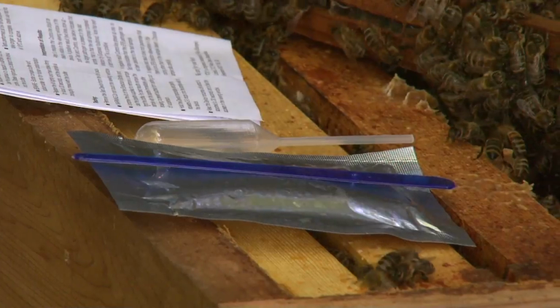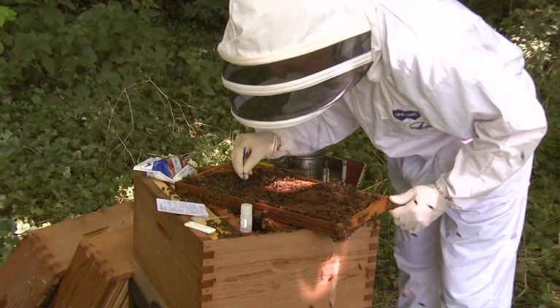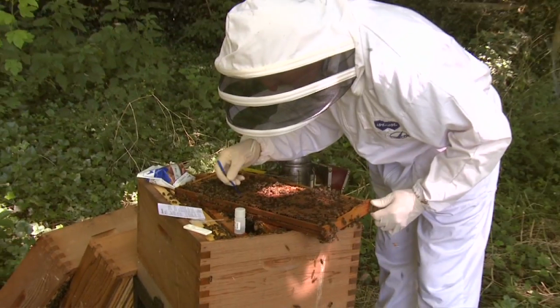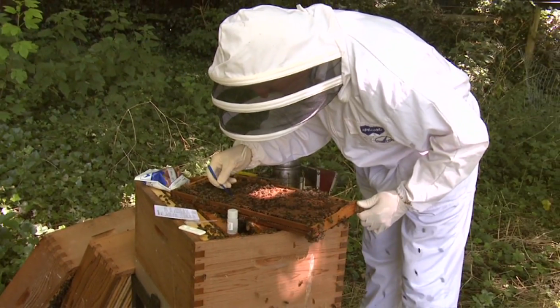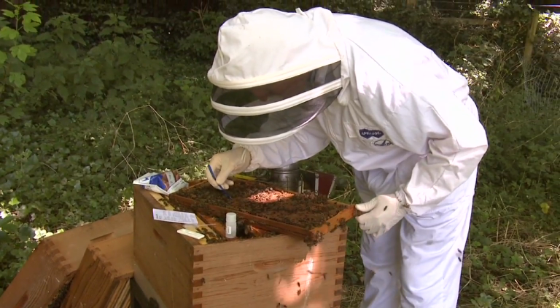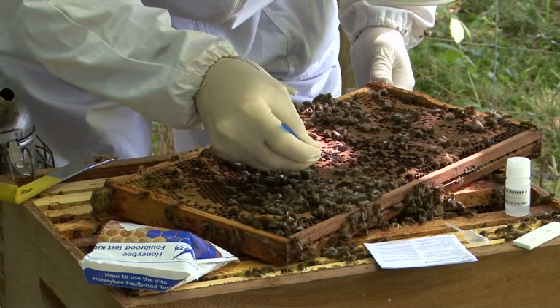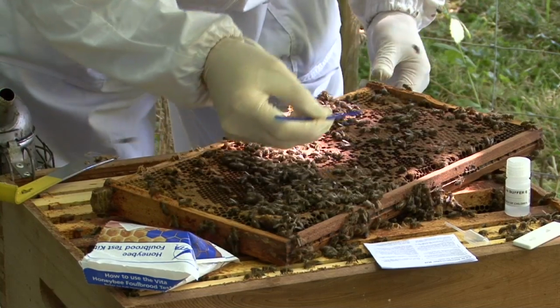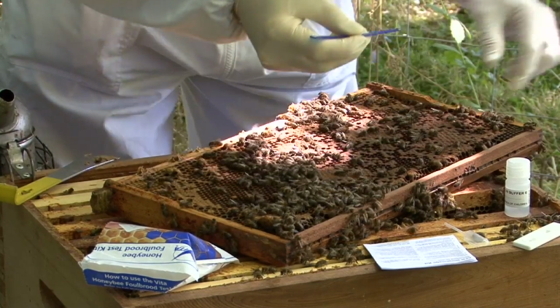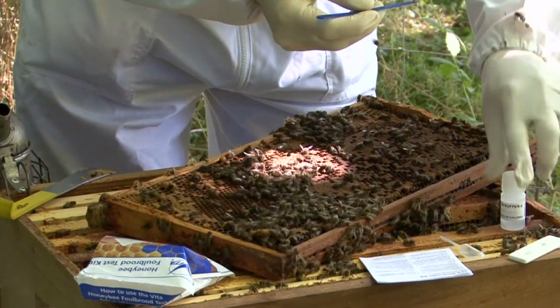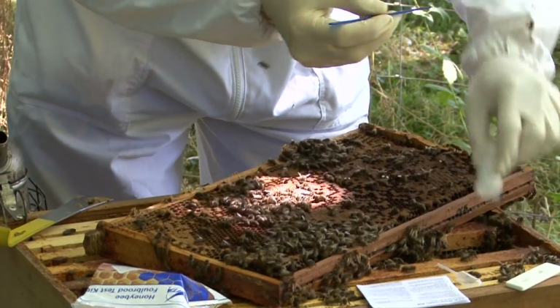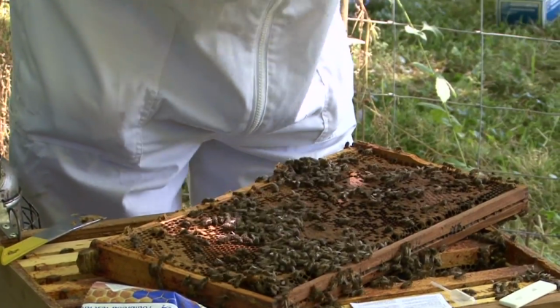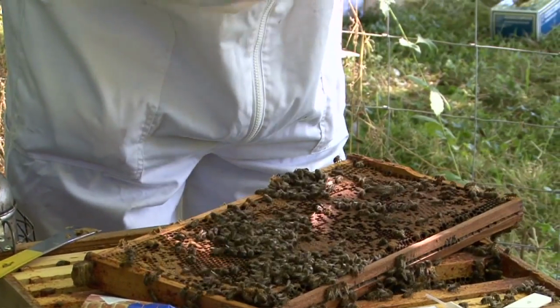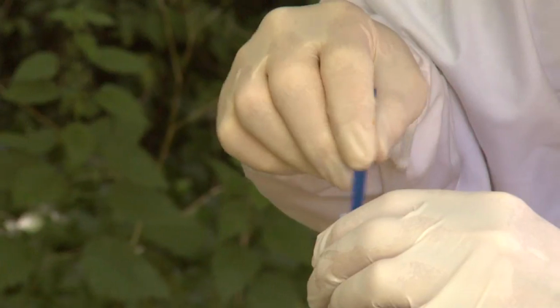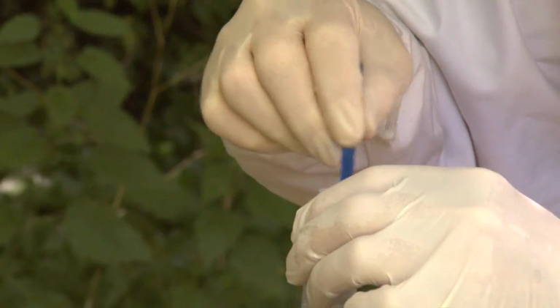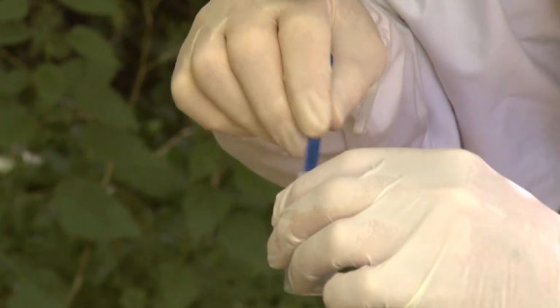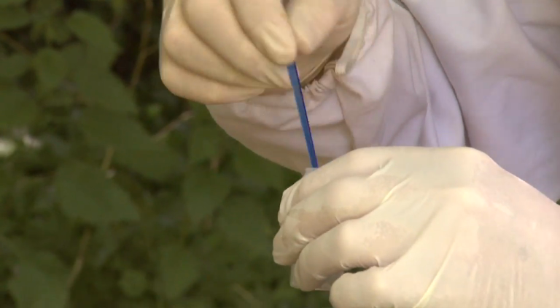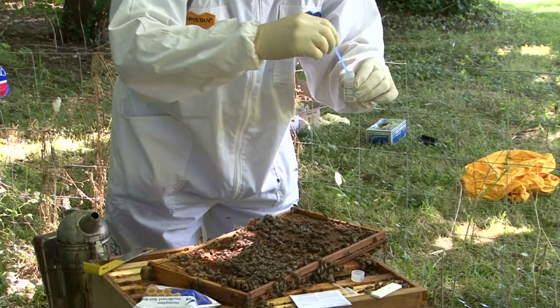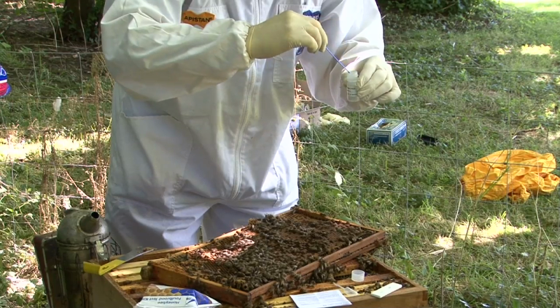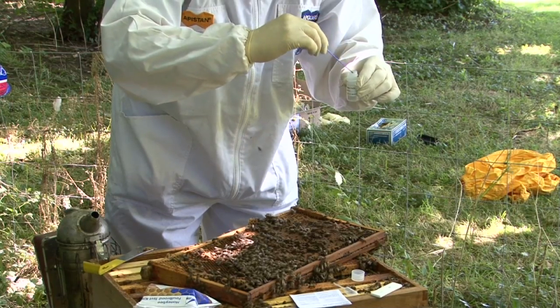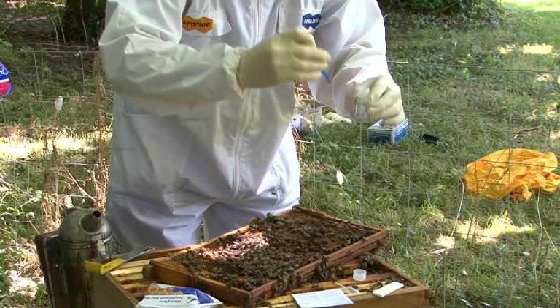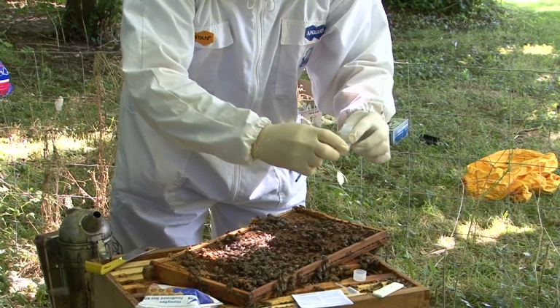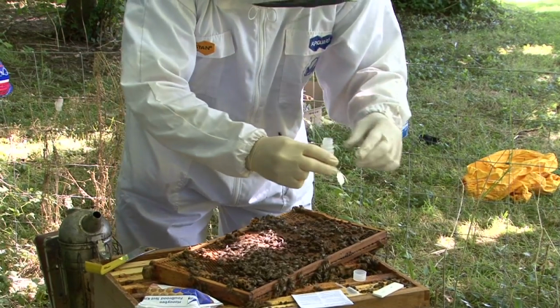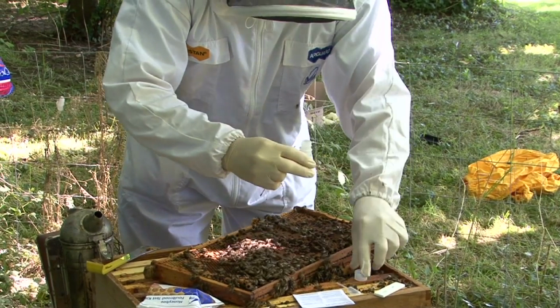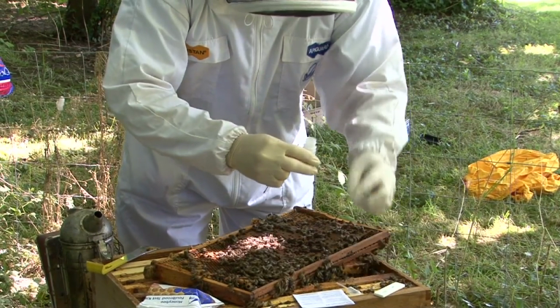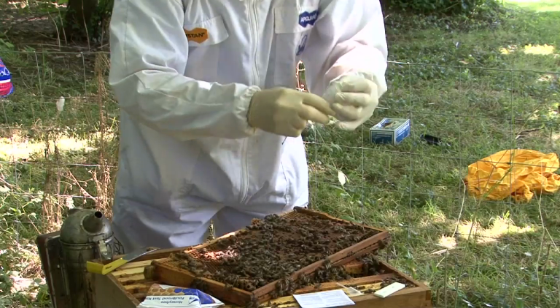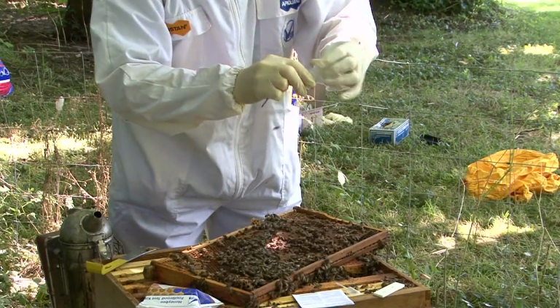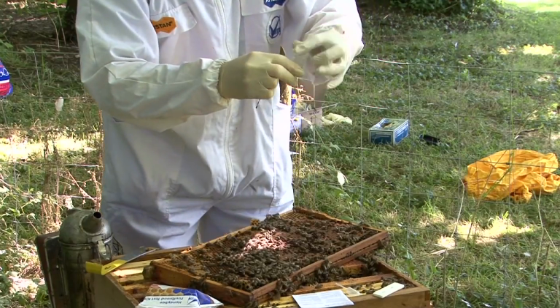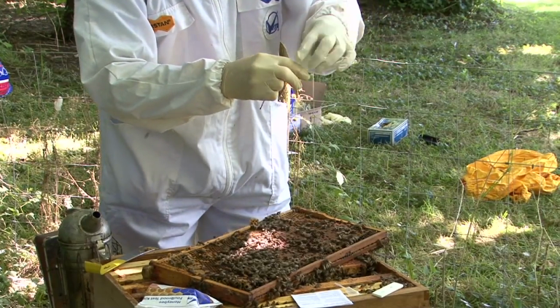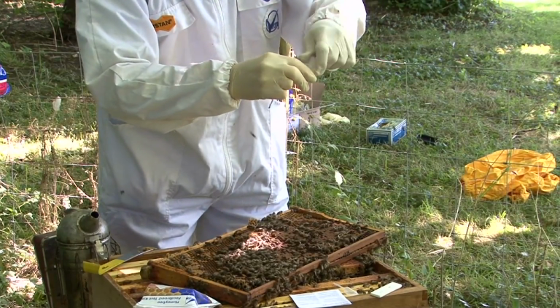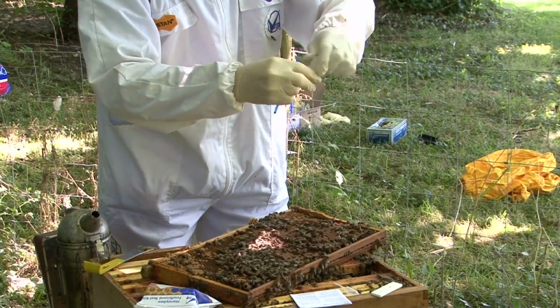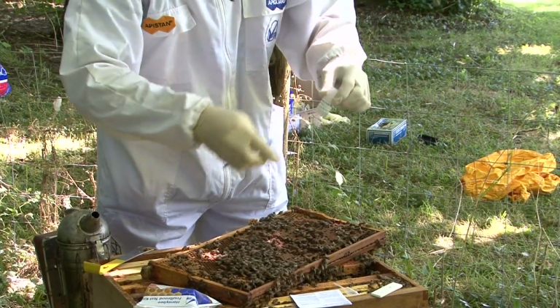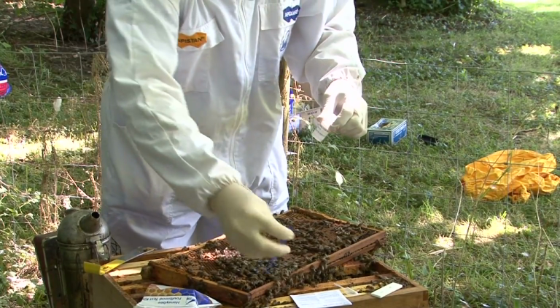Firstly, extract a larva showing suspicious symptoms with the spatula. Unscrew the lid from the extraction bottle and use the spatula to deposit the sample in the bottle. Then replace the lid and shake vigorously for about 20 seconds.